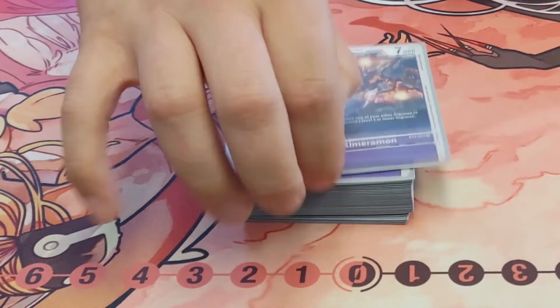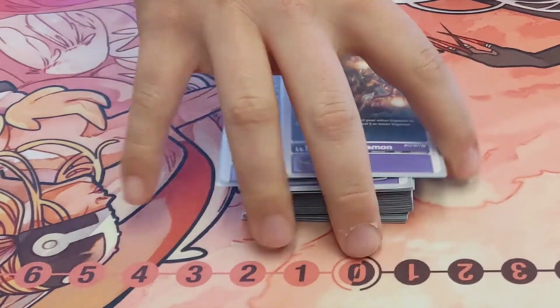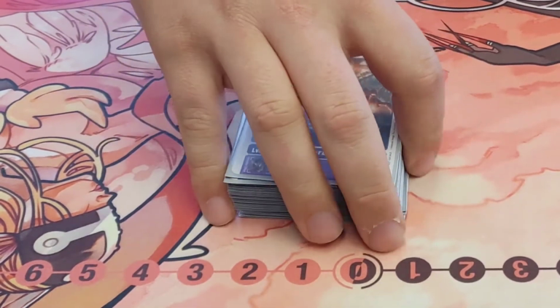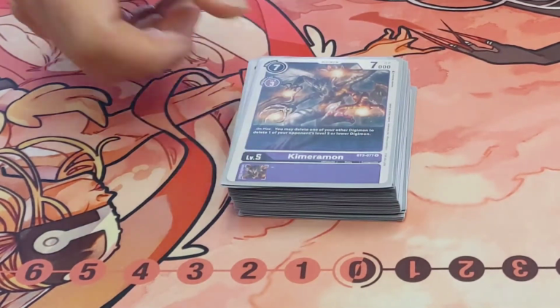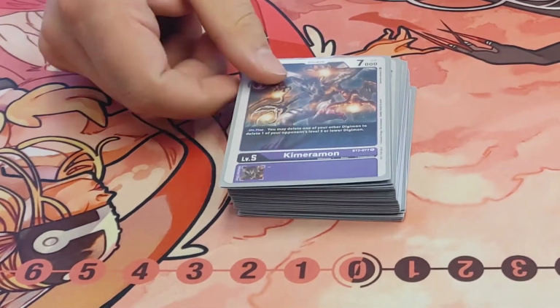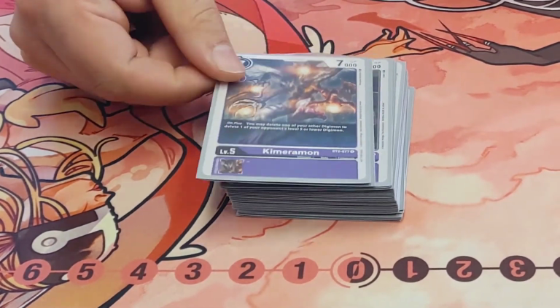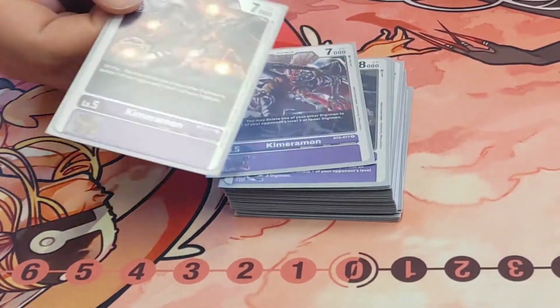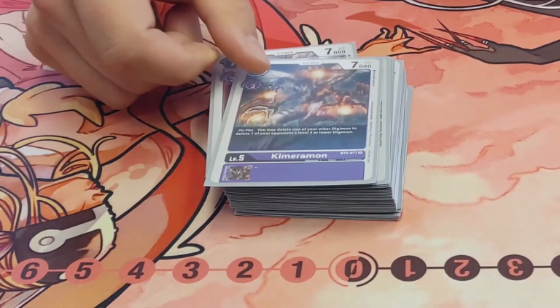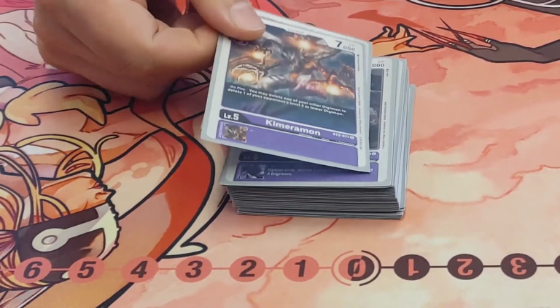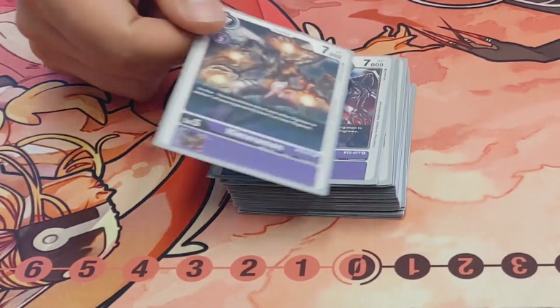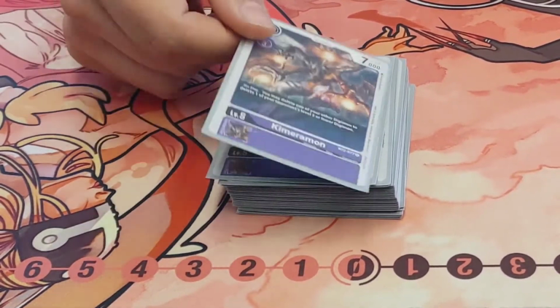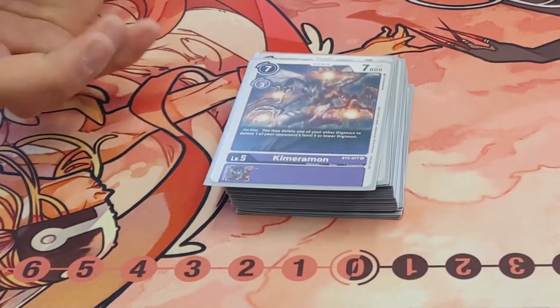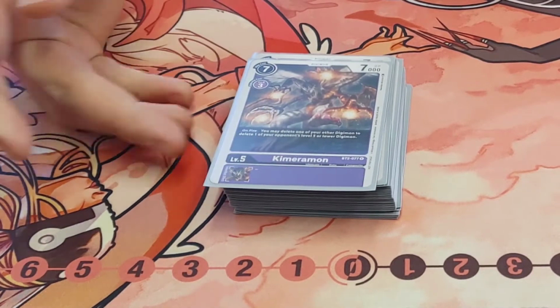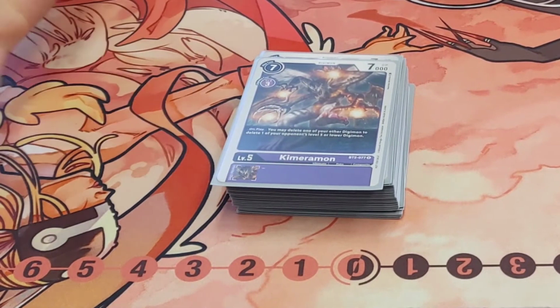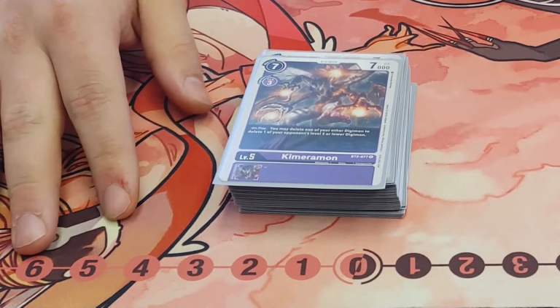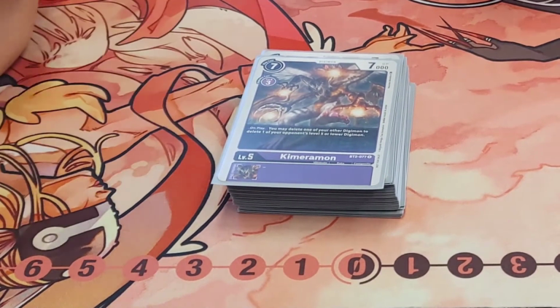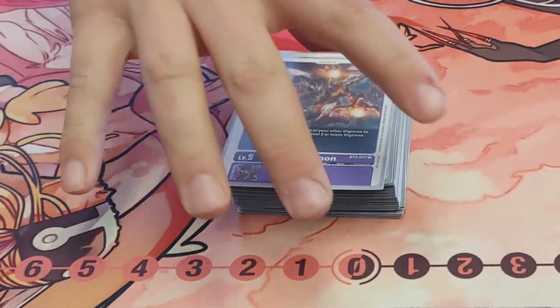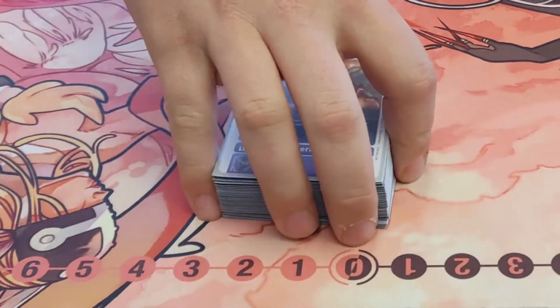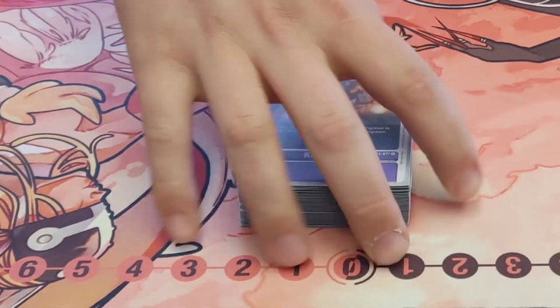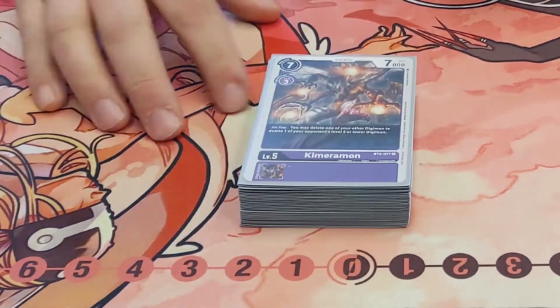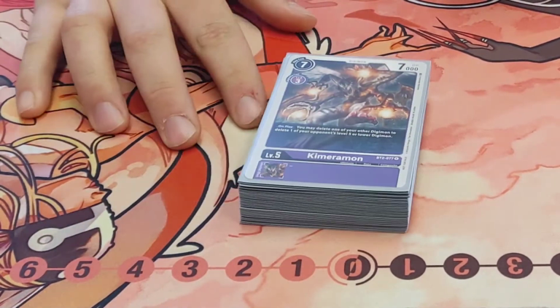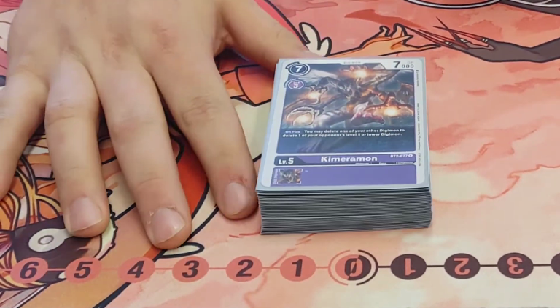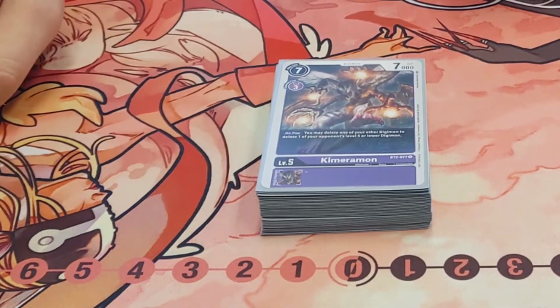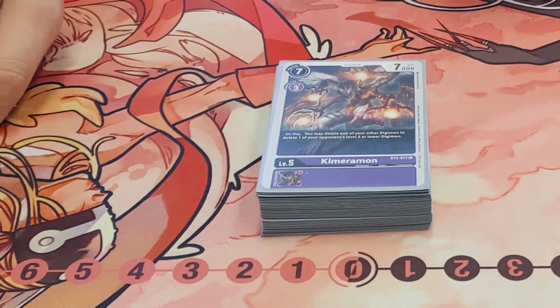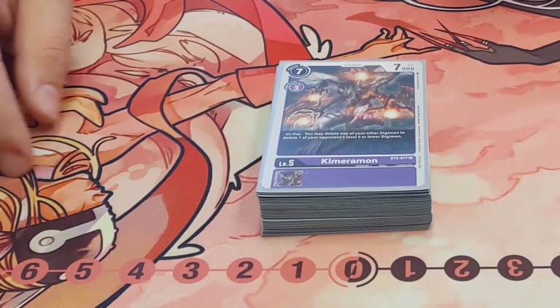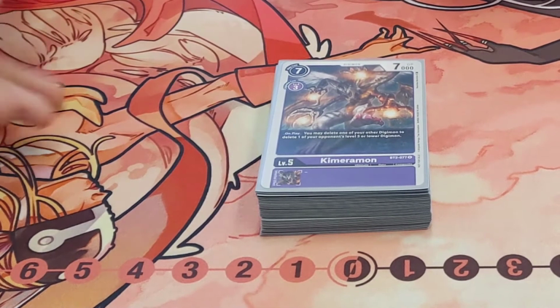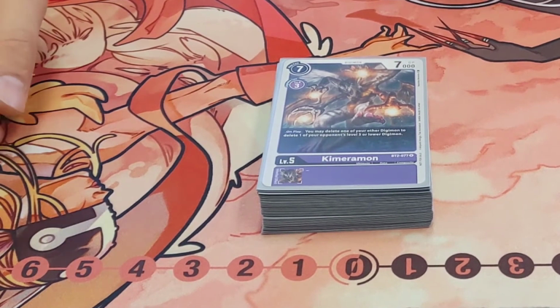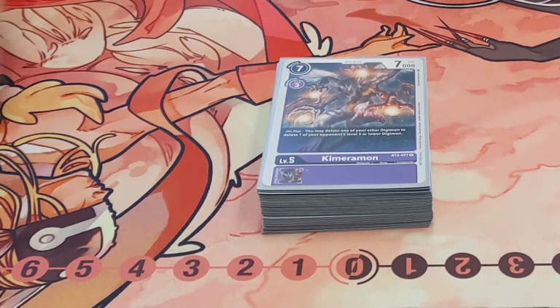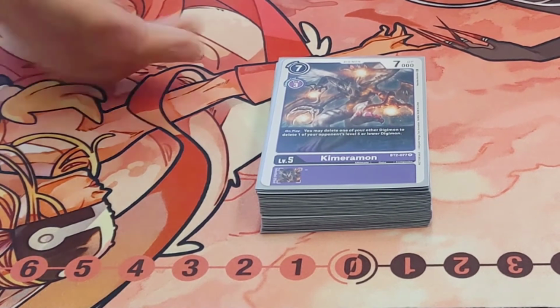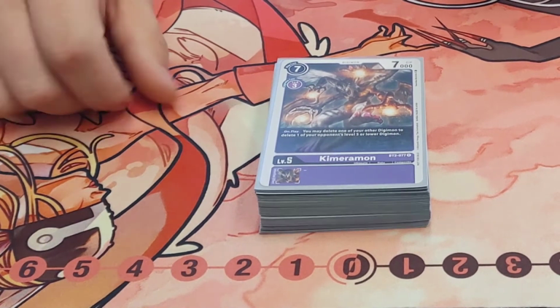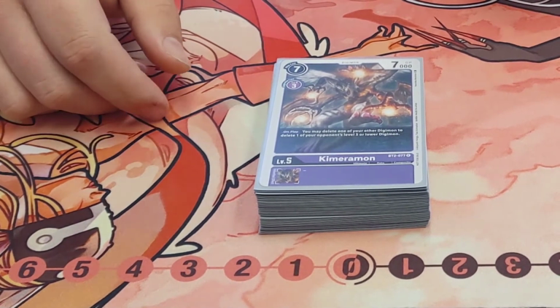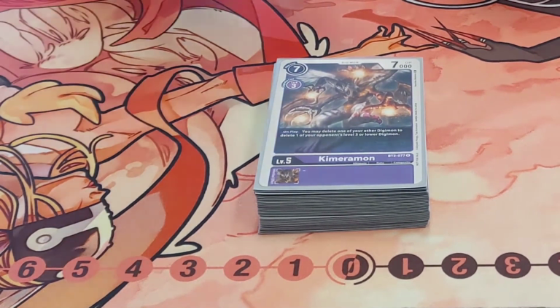Two Chimeramon — honestly just really fantastic going into the works with this, and also not bad on play. It's a great on-play for seven memory. Your opponent's at three, they're gonna go three anyway, you're at four memory, you're gonna give them three — you just trash their beat.